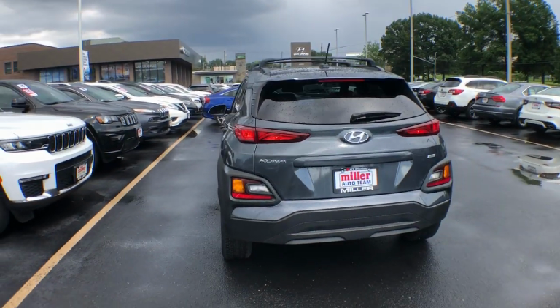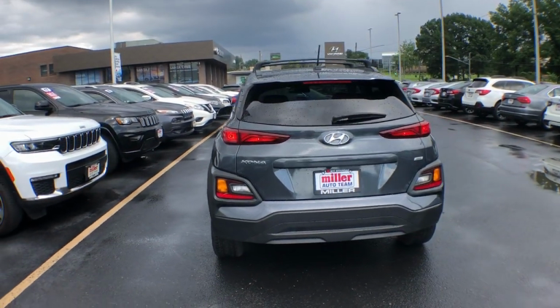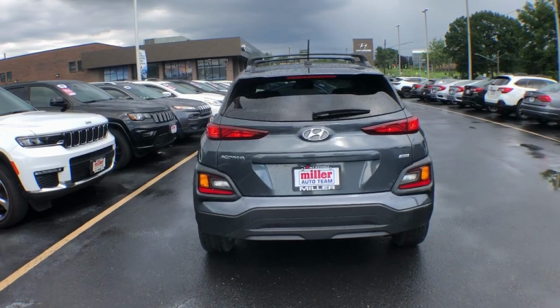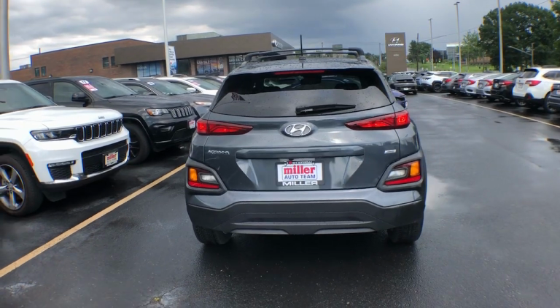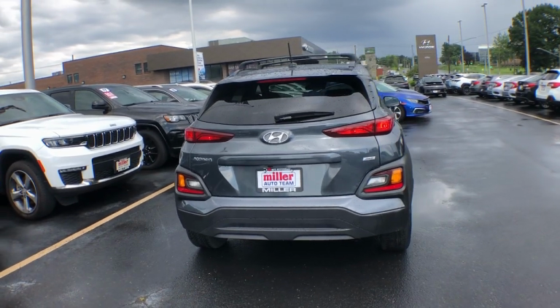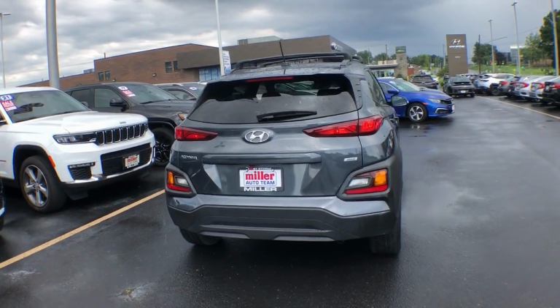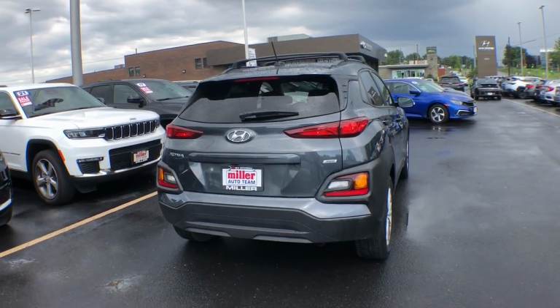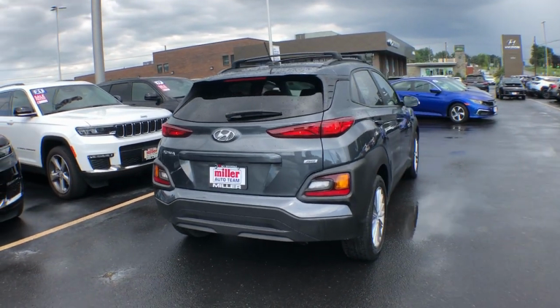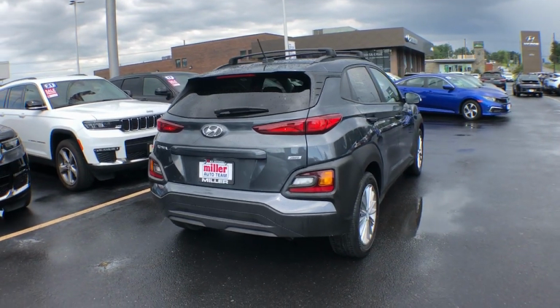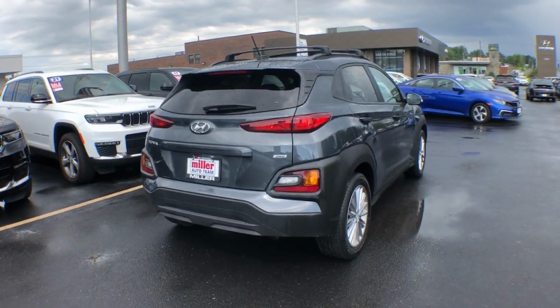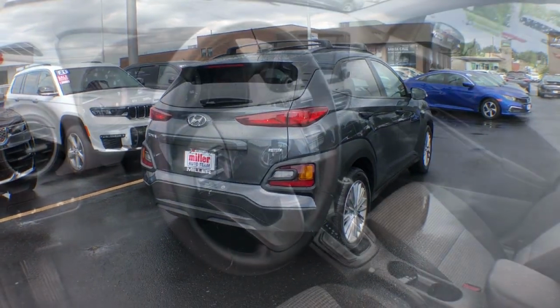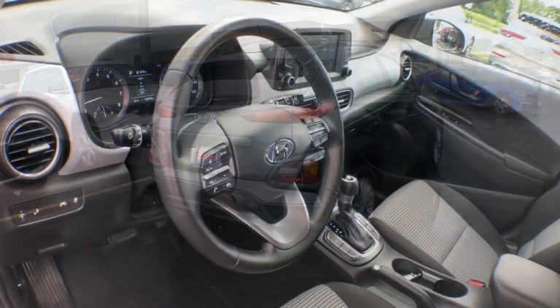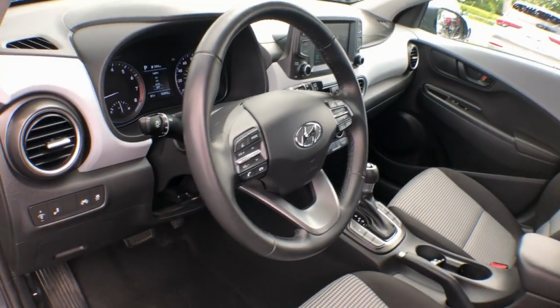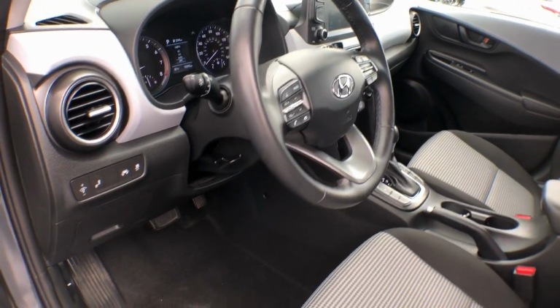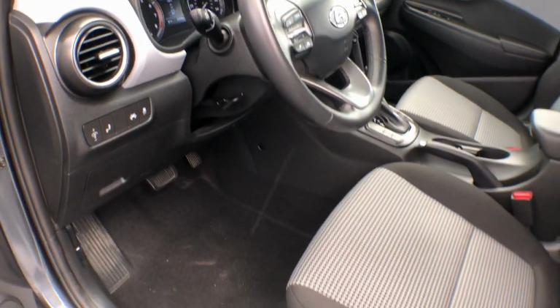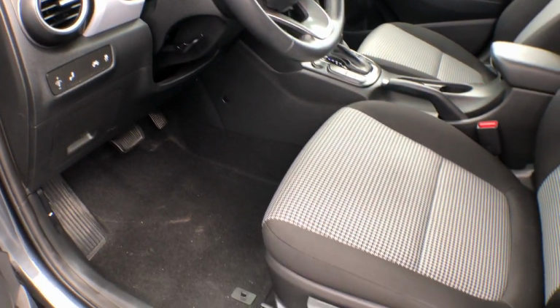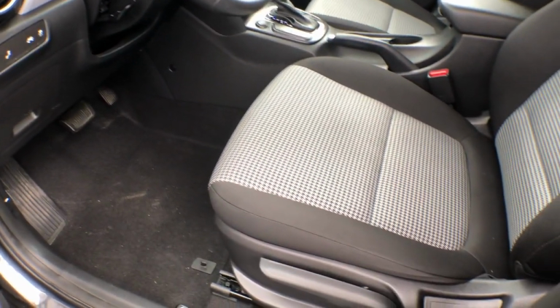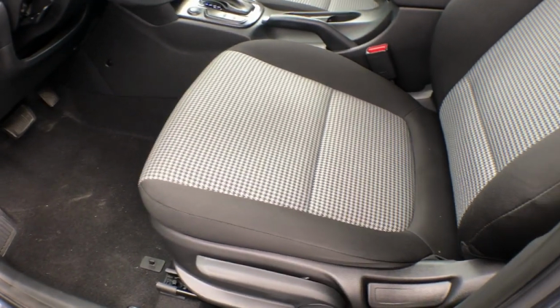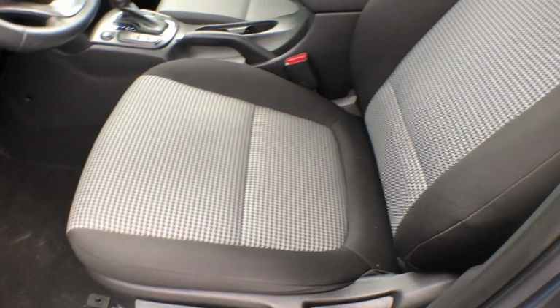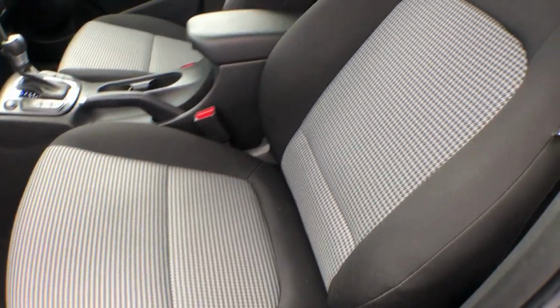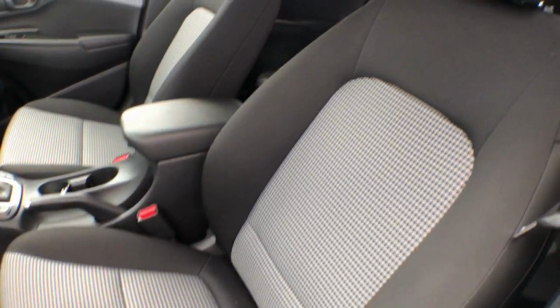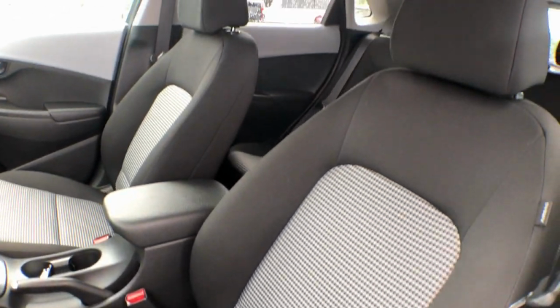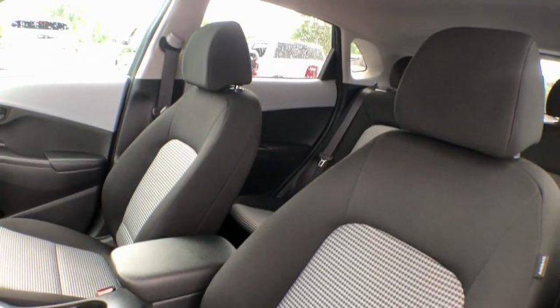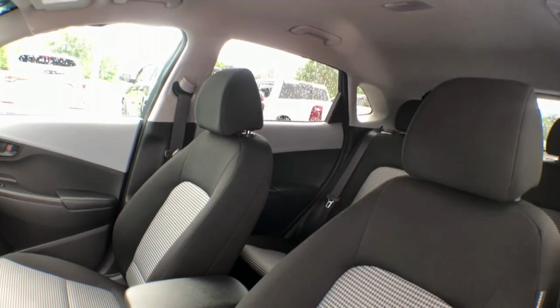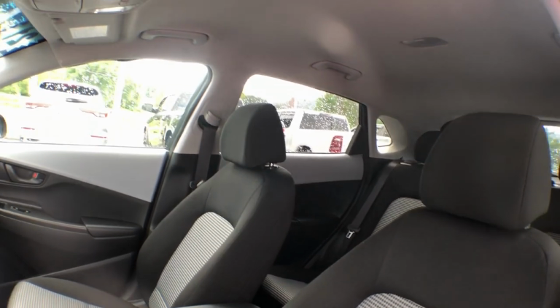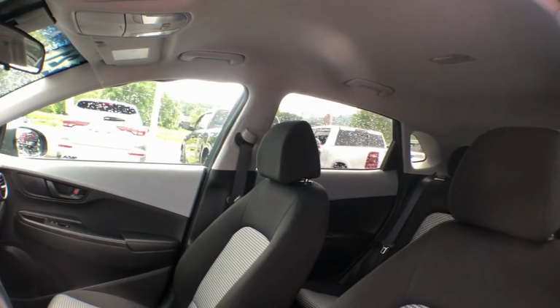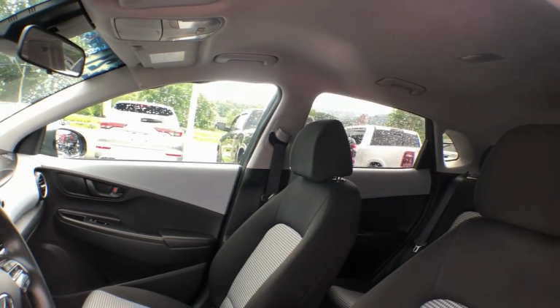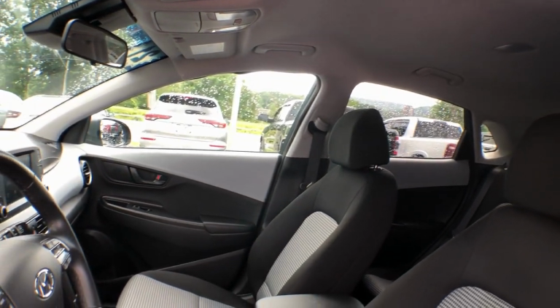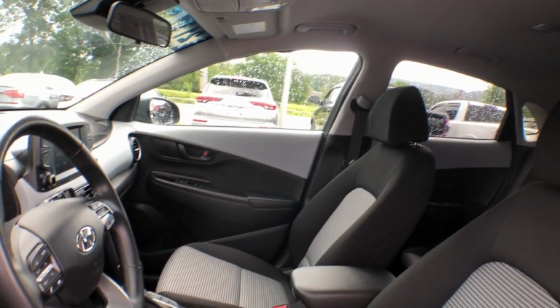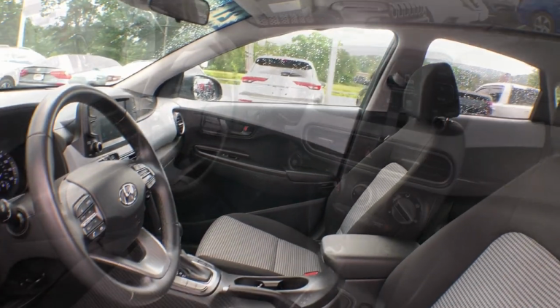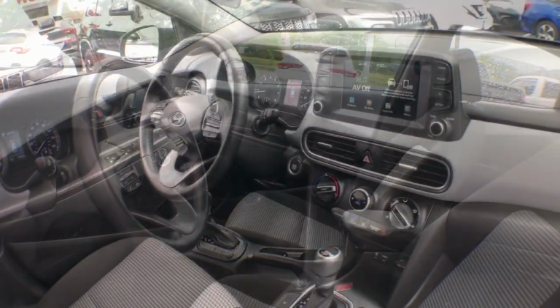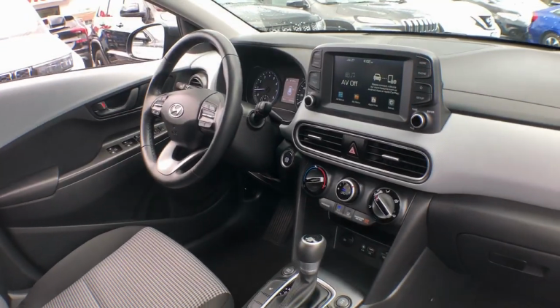This subcompact crossover SUV prioritizes enjoyment thanks to easy touchscreen infotainment, tech savvy amenities, a comfortable cabin, and spirited handling. What's more, its advanced safety features give you the confidence to relax and enjoy the ride.